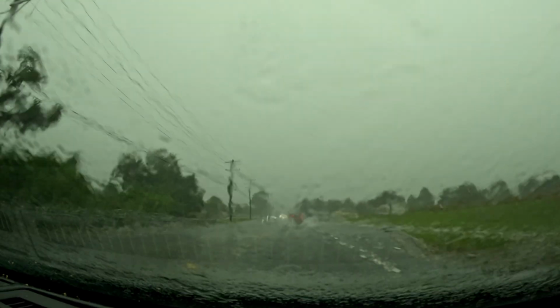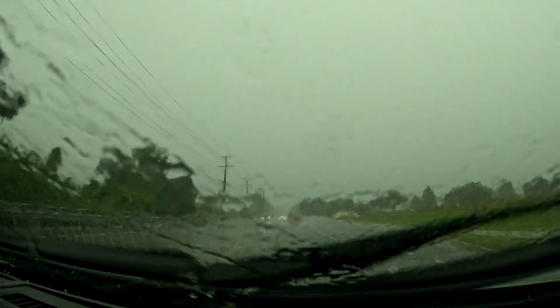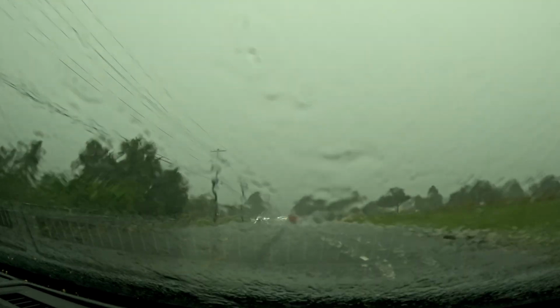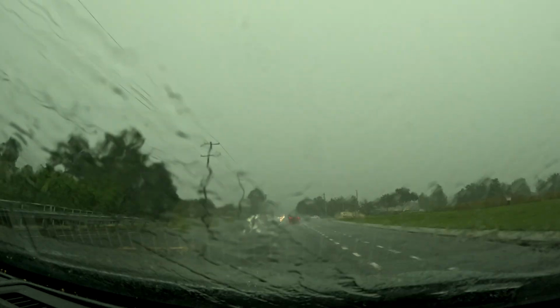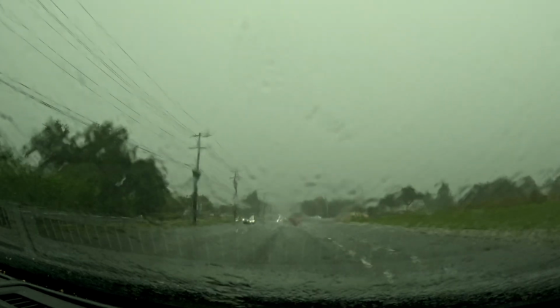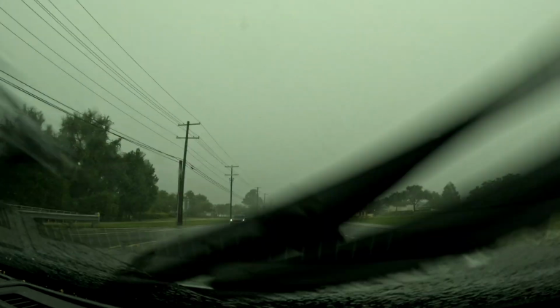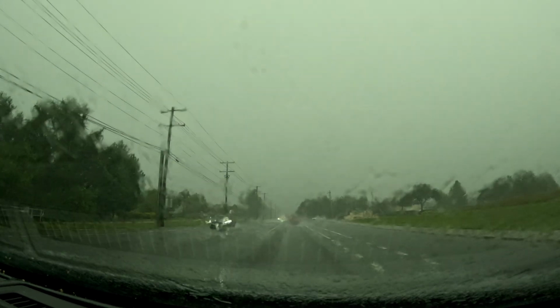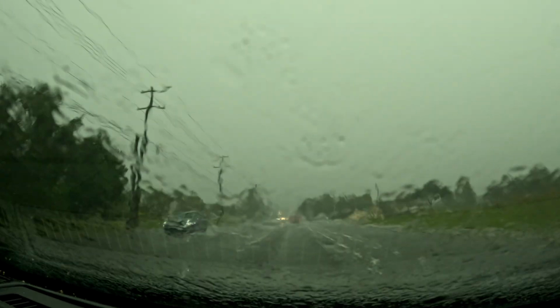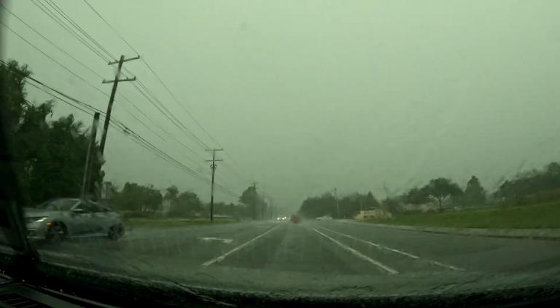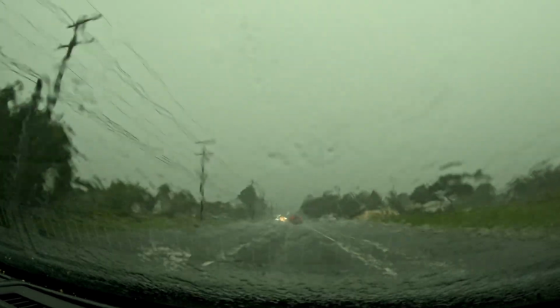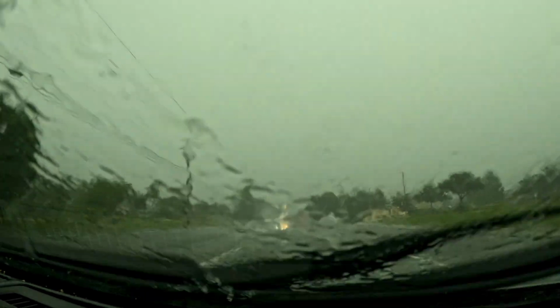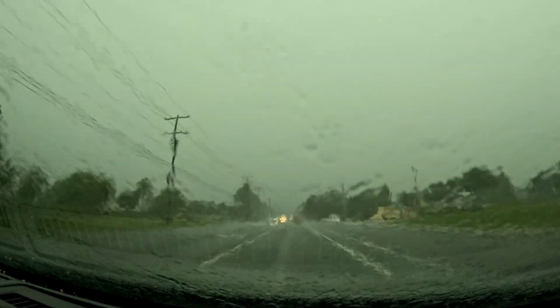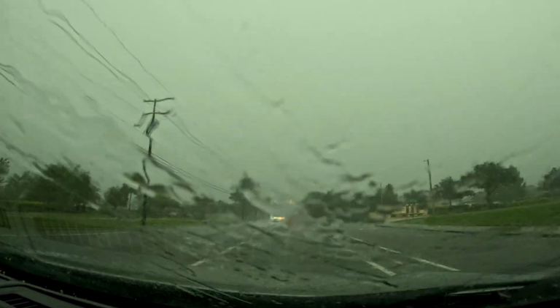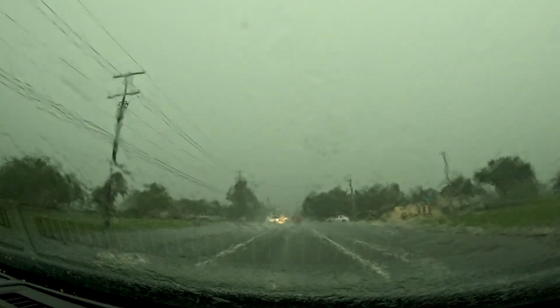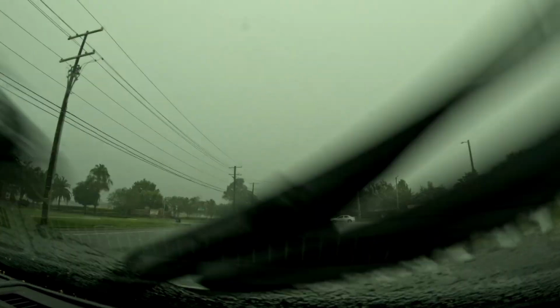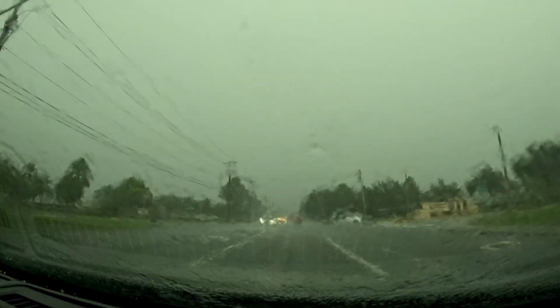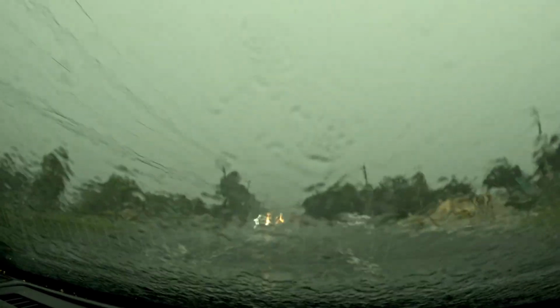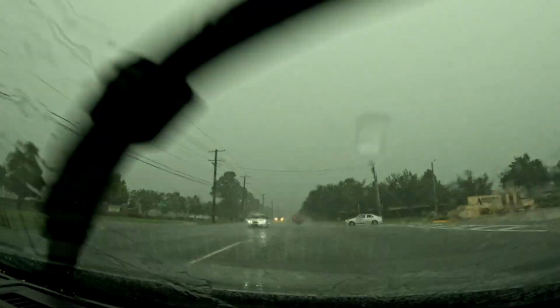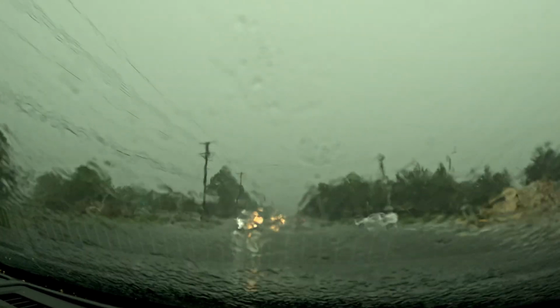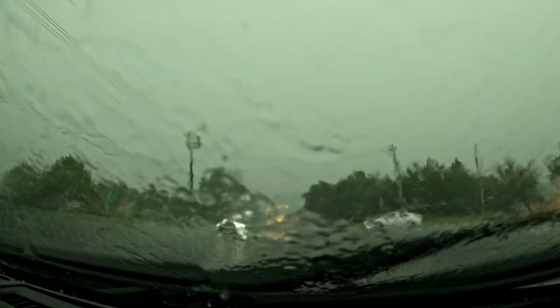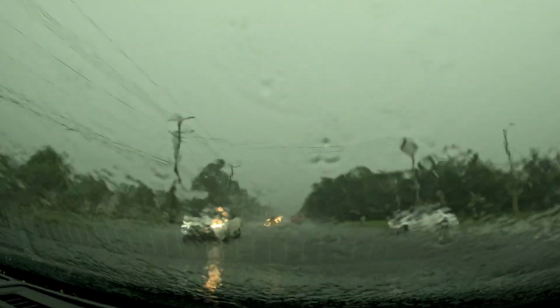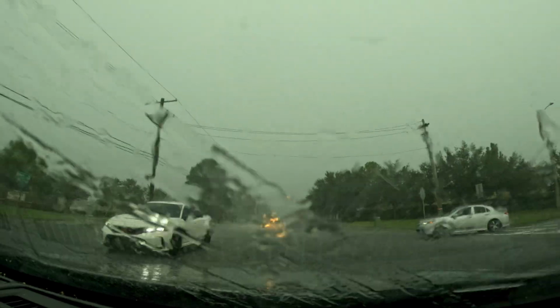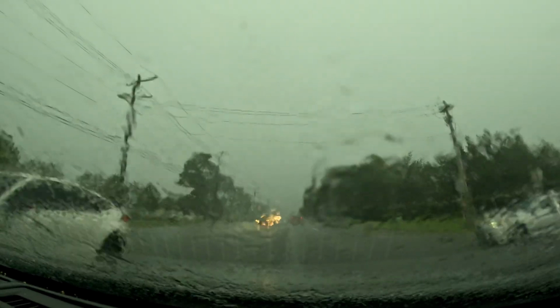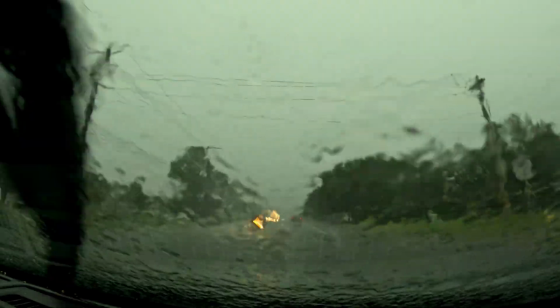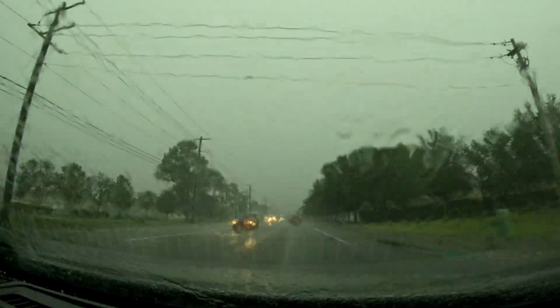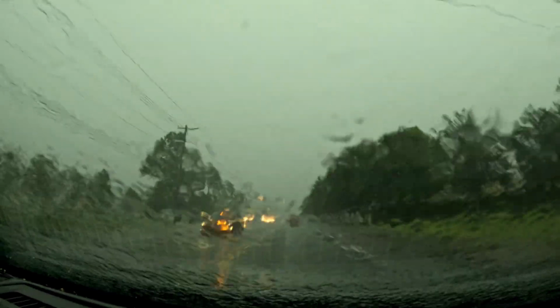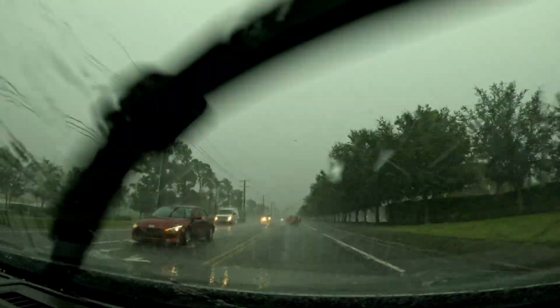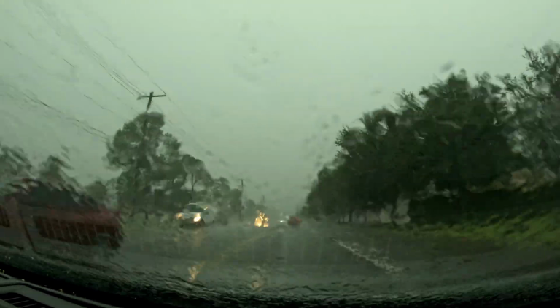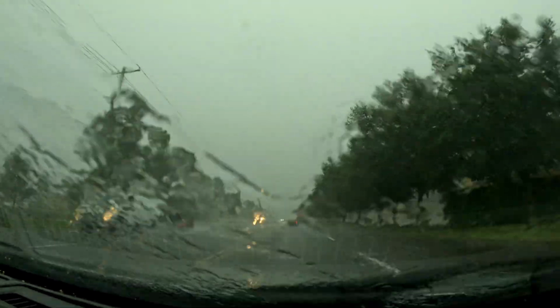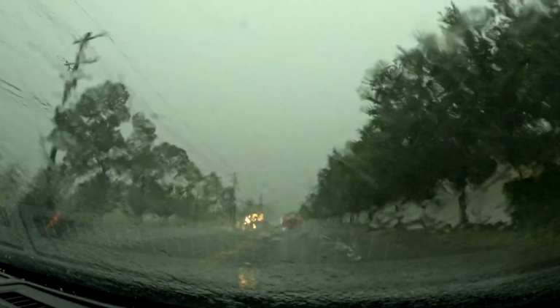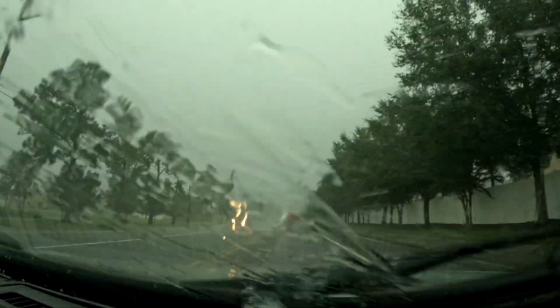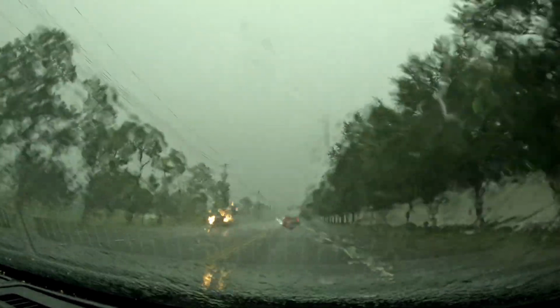All right, I'm on 672, Balm Road — whatever. There's been a barrage of ground lightning strikes over here. Let's see if I can't see one for myself.